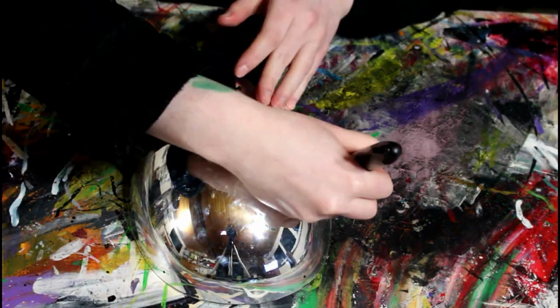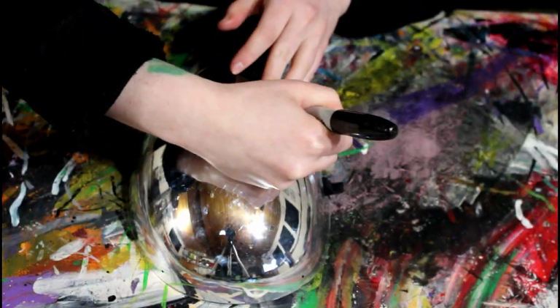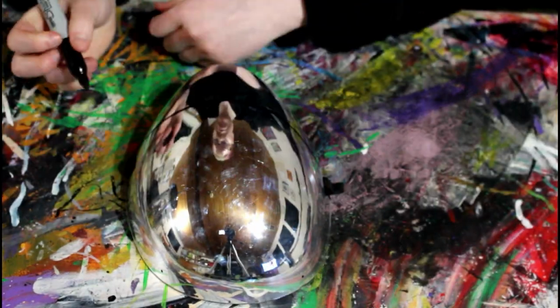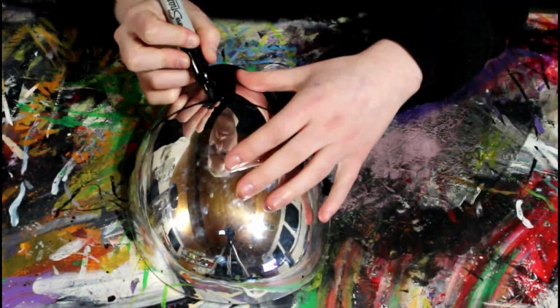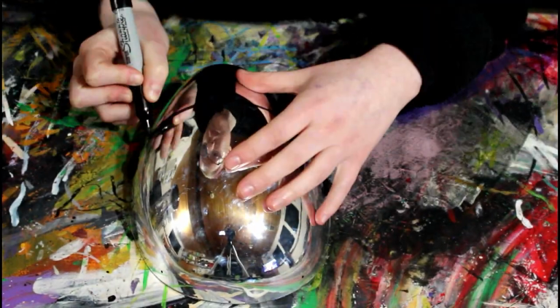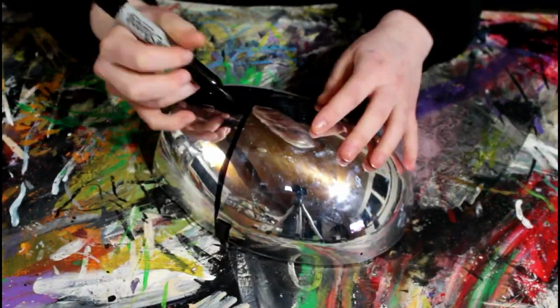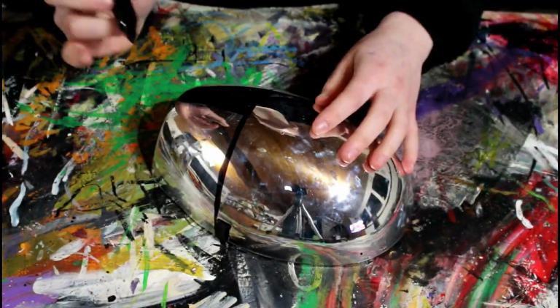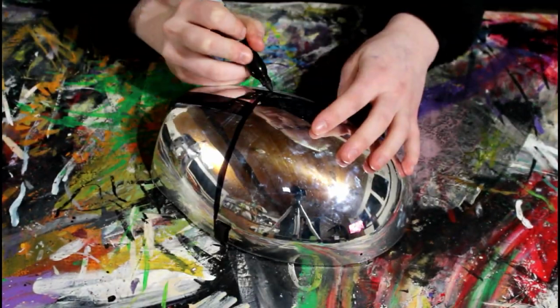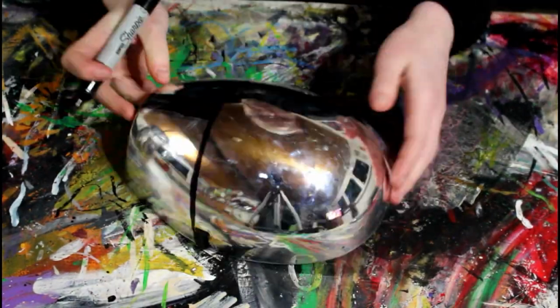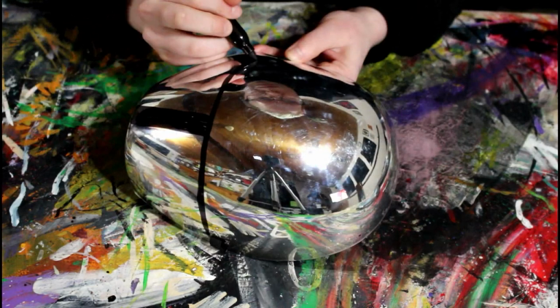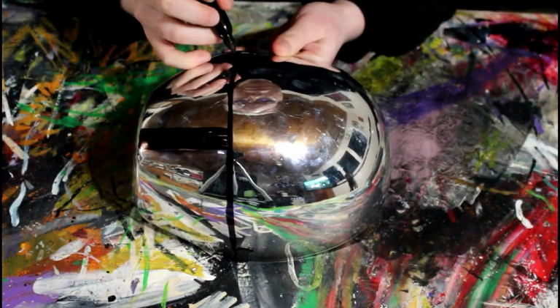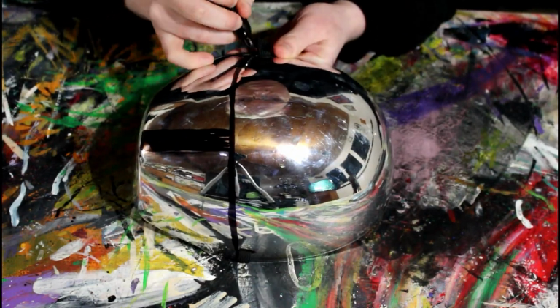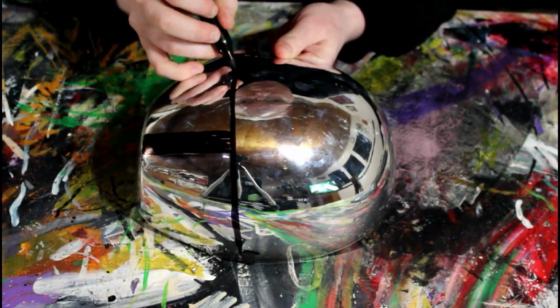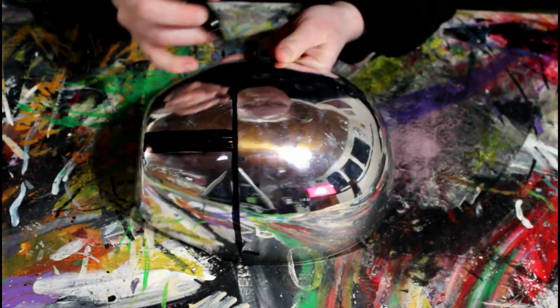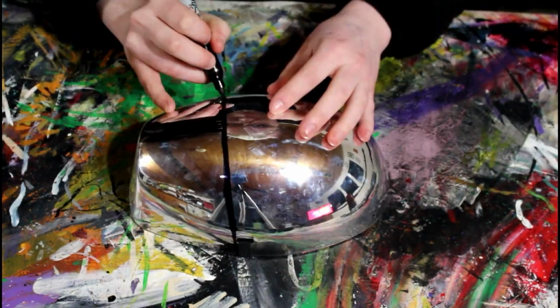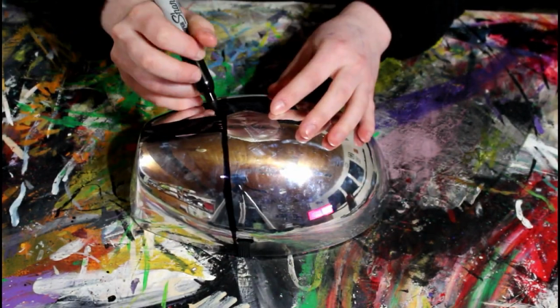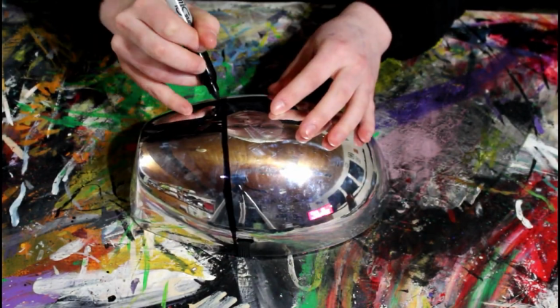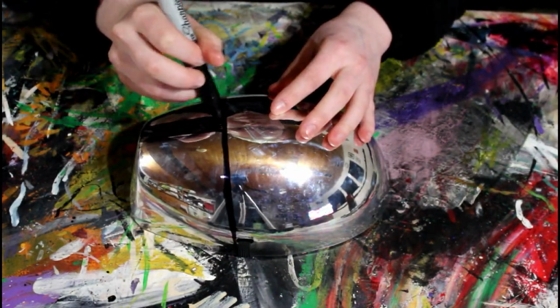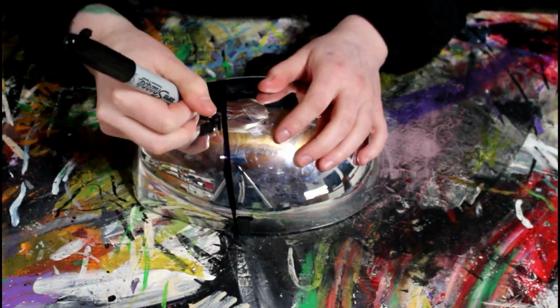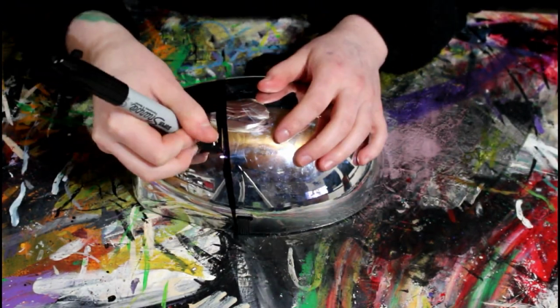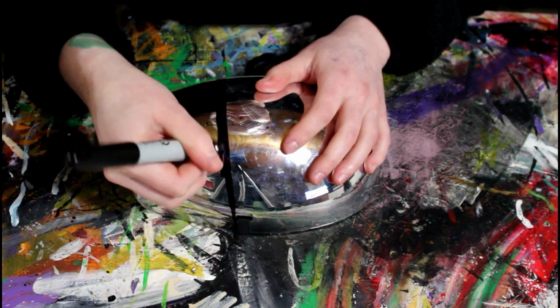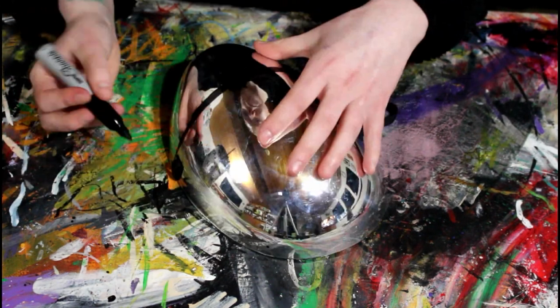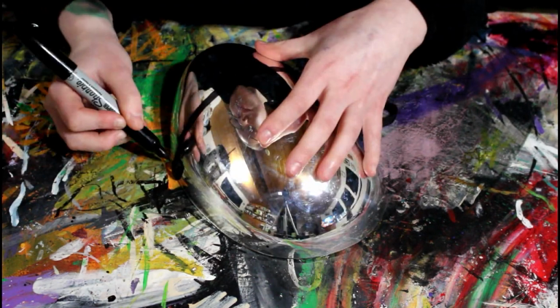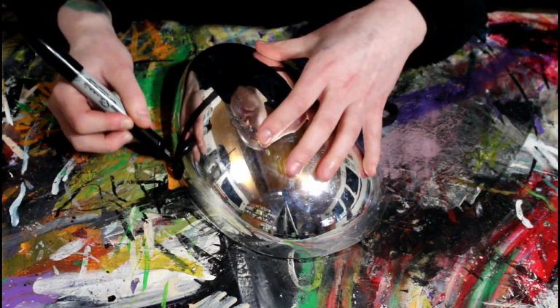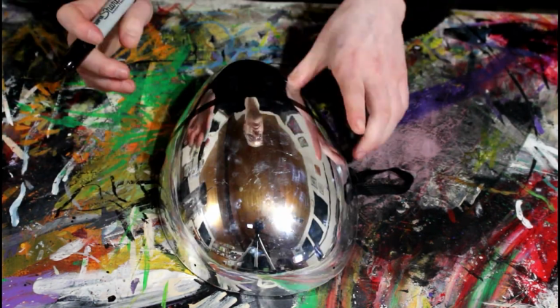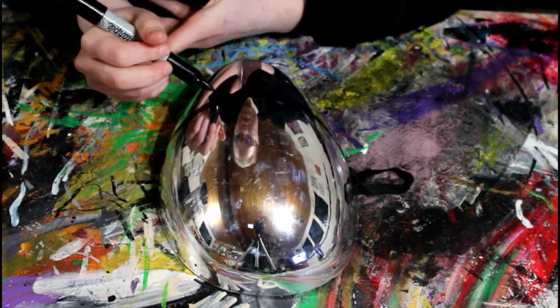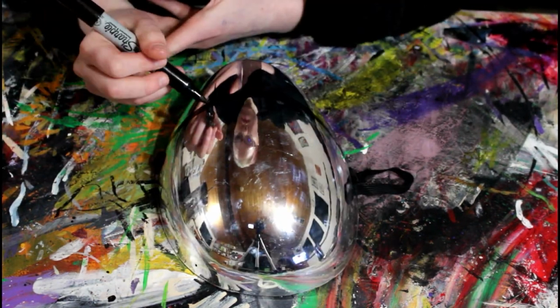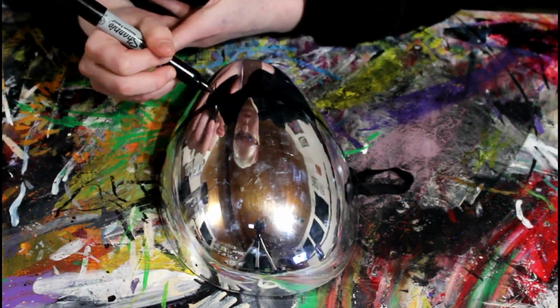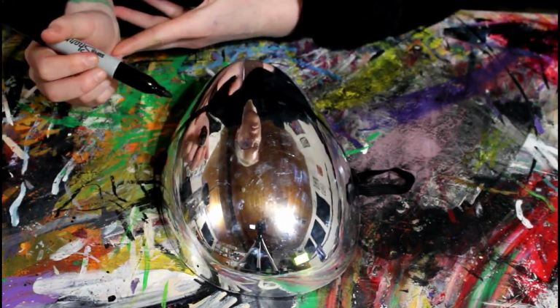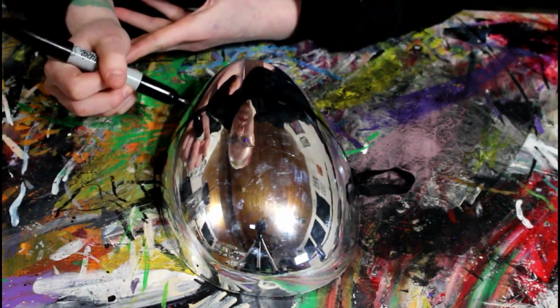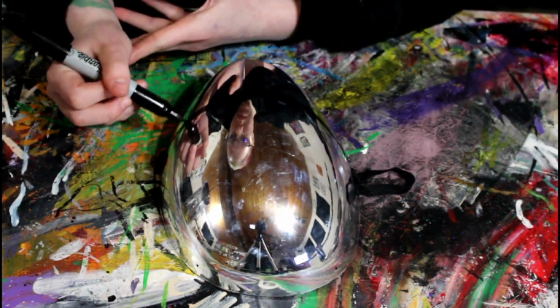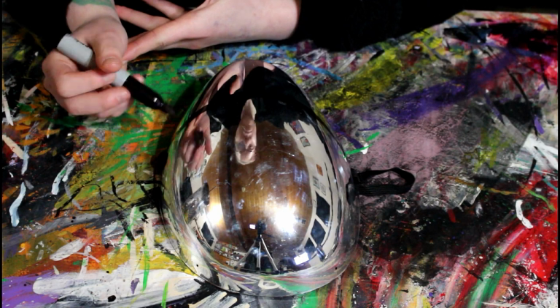I started to sketch his mask design on with a Sharpie. I chose his first mask since he has so many of them, and this one seems the most iconic out of all the masks he's had.